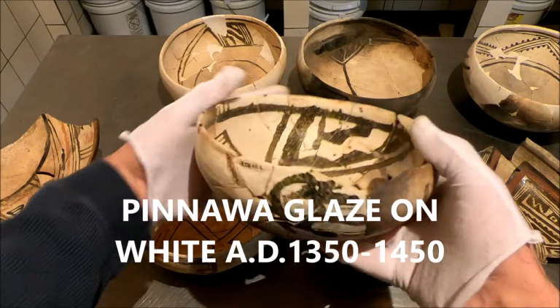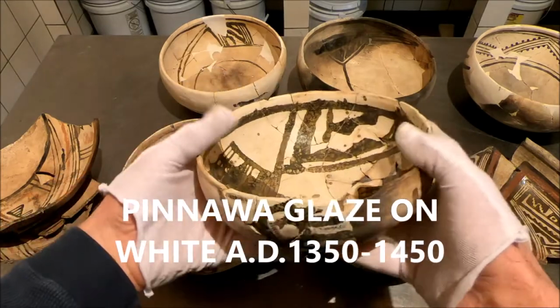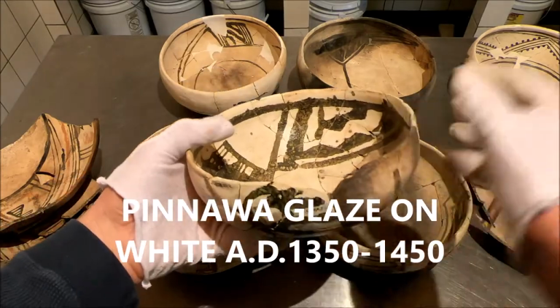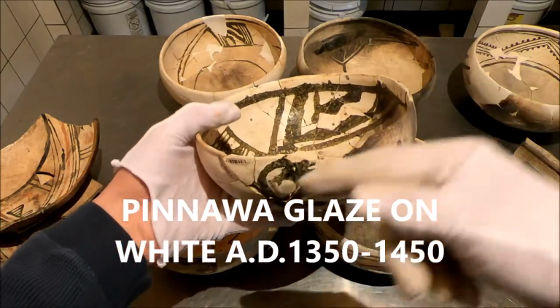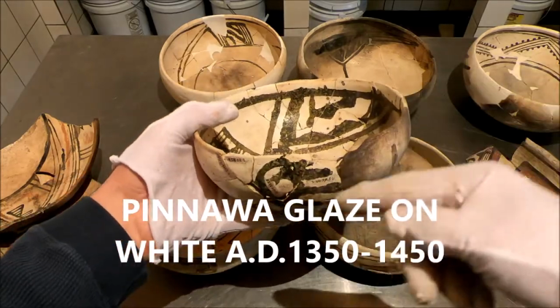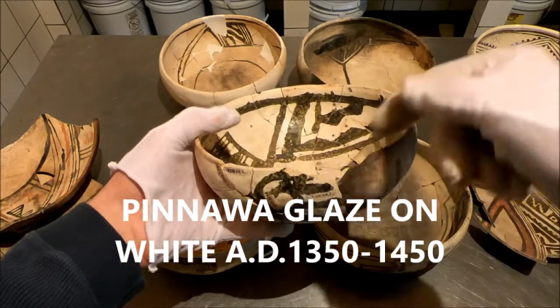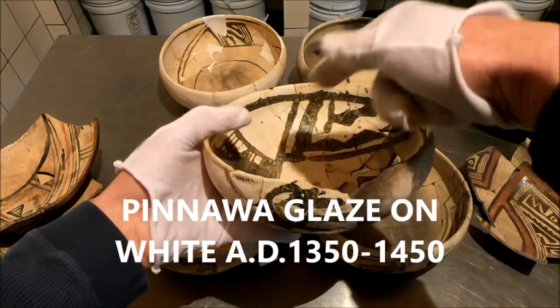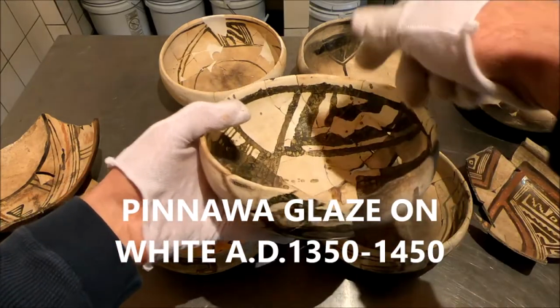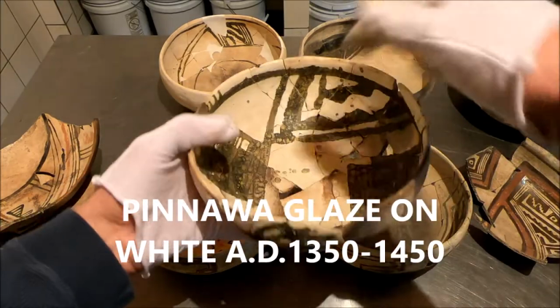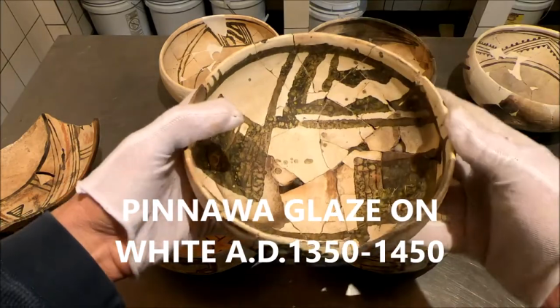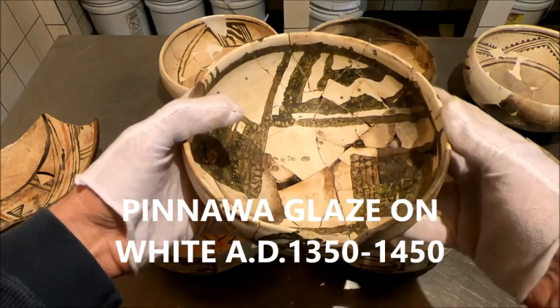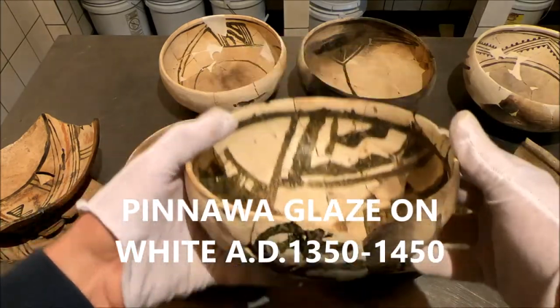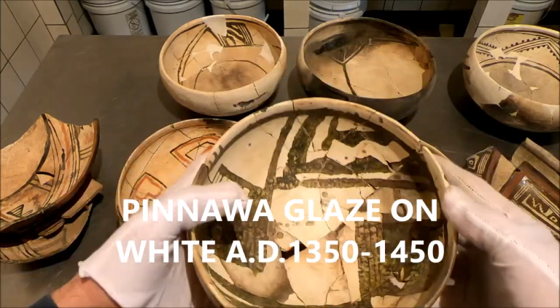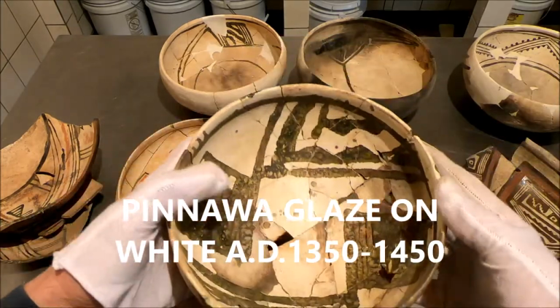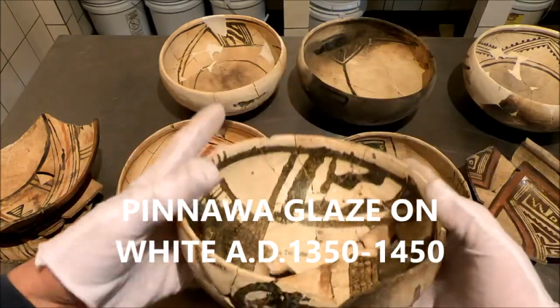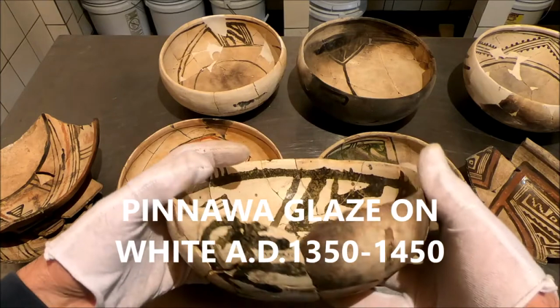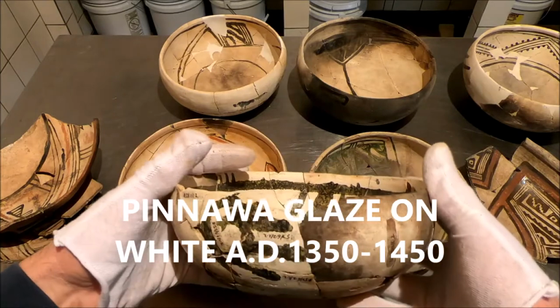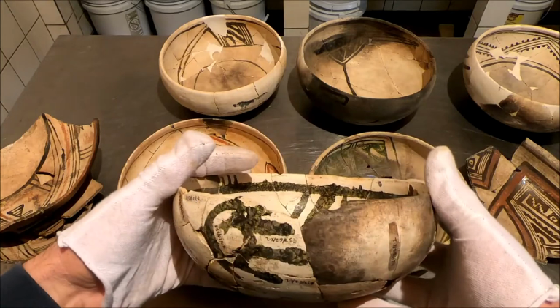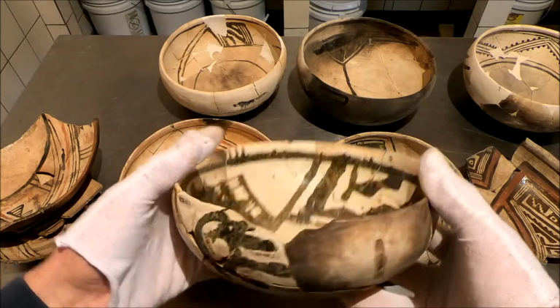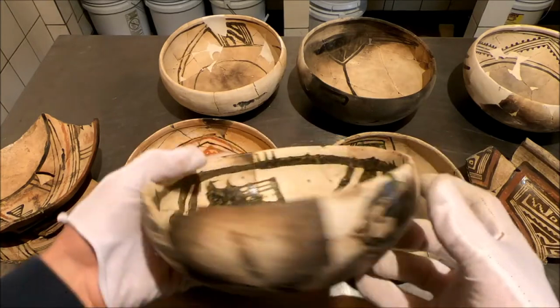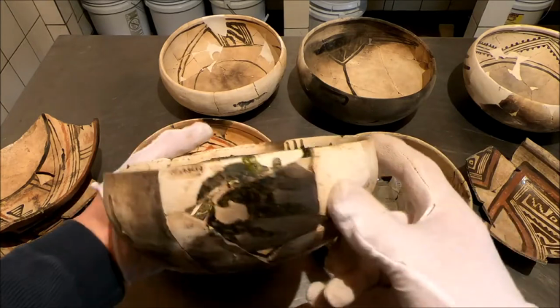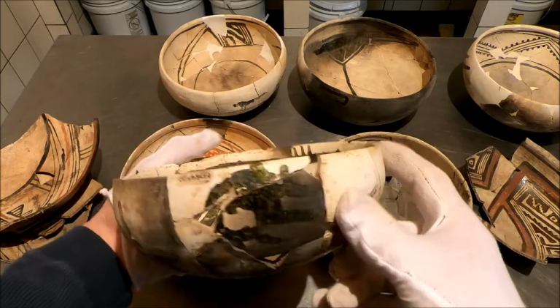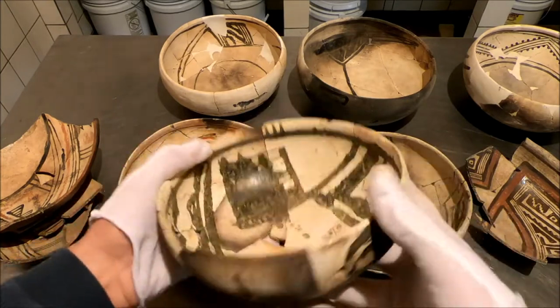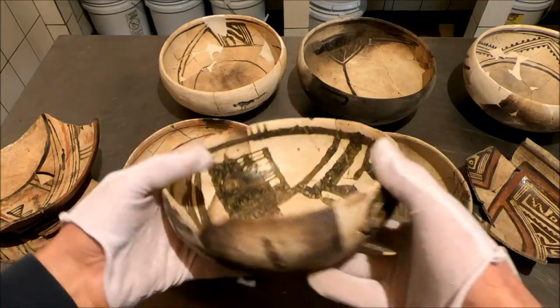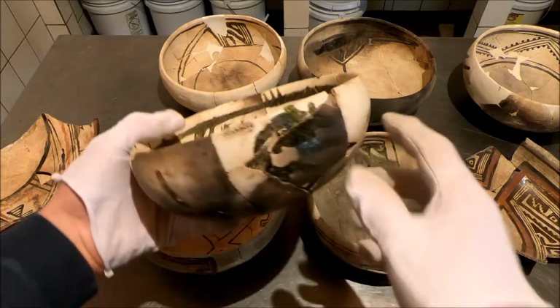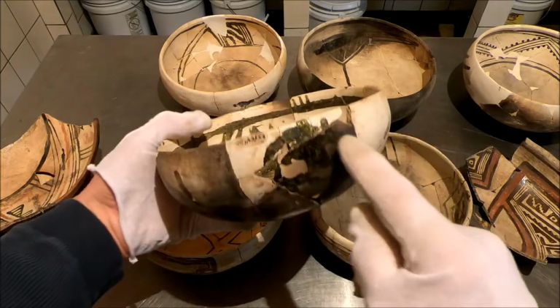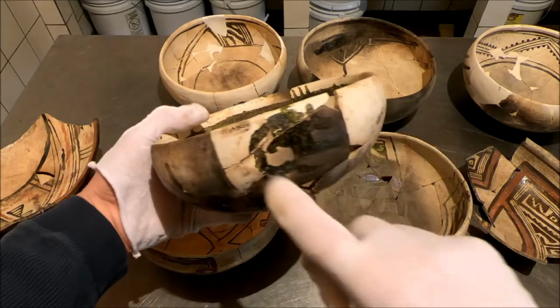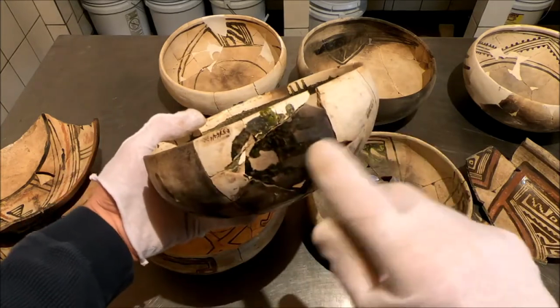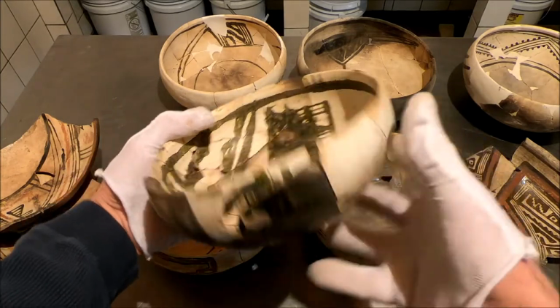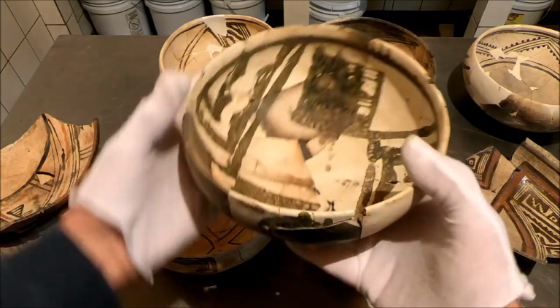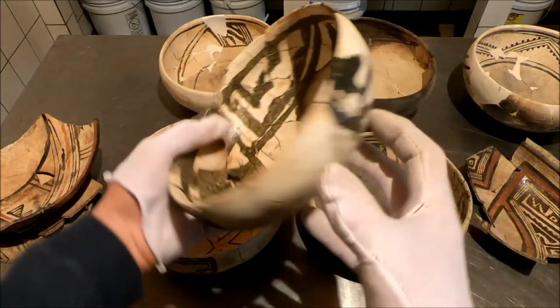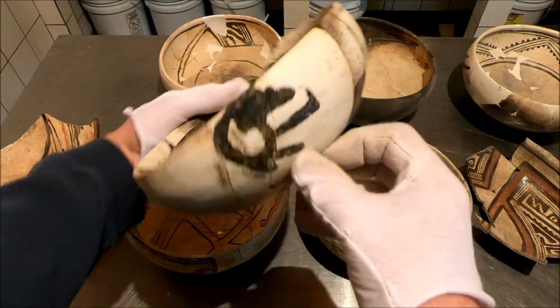This gorgeous manganese pigment, but it's real runny and it runs when it's fired. This has three units on the outside — could be a bear paw.